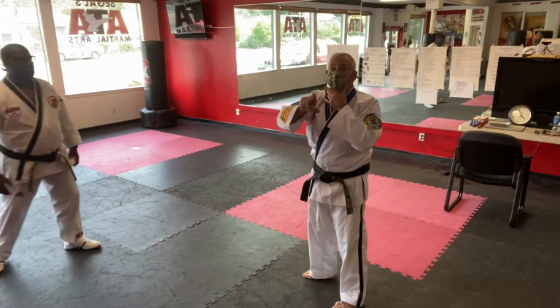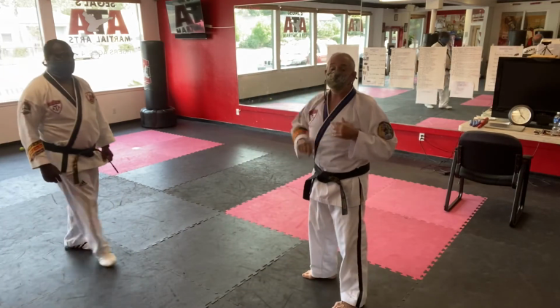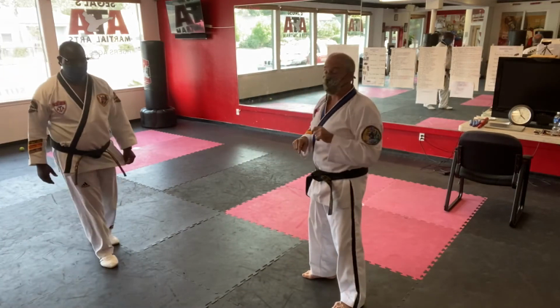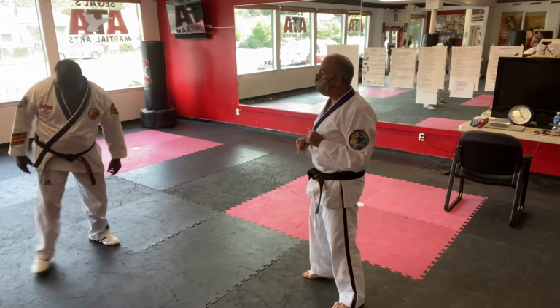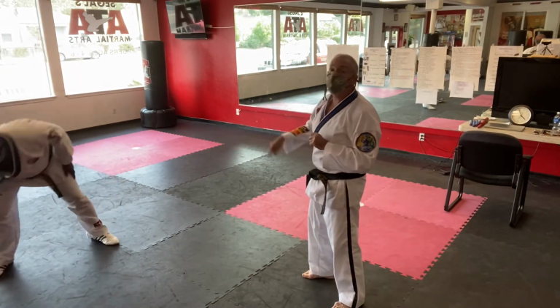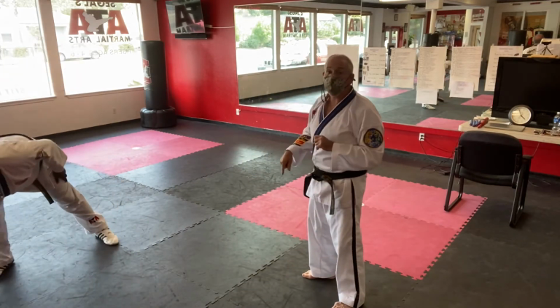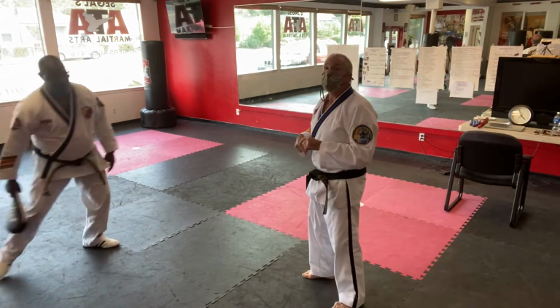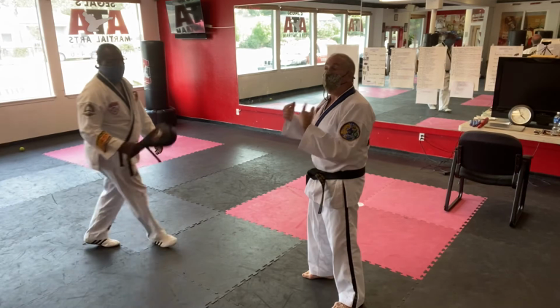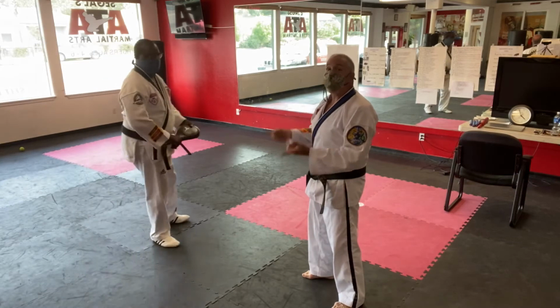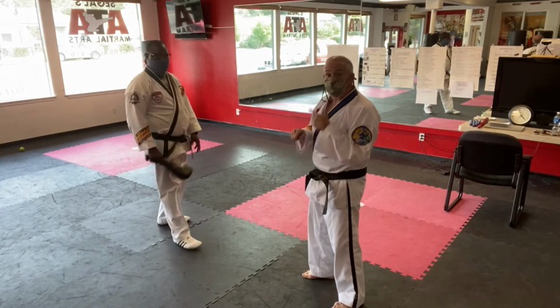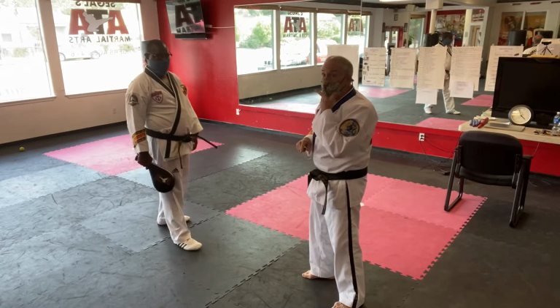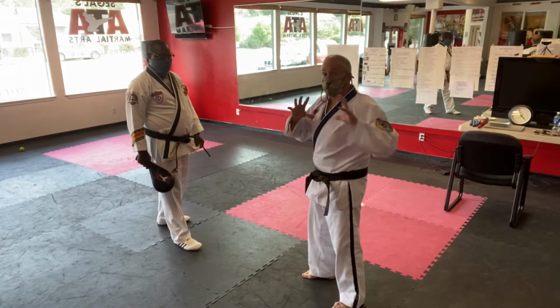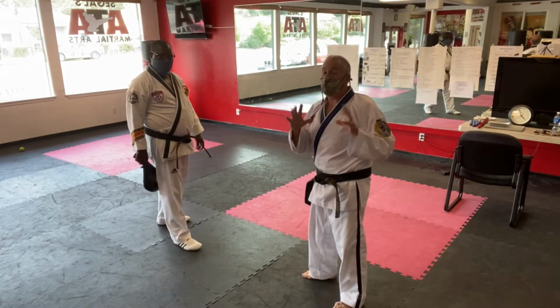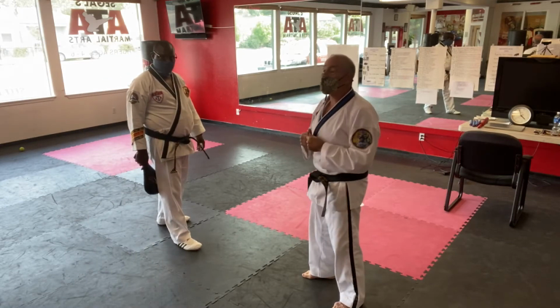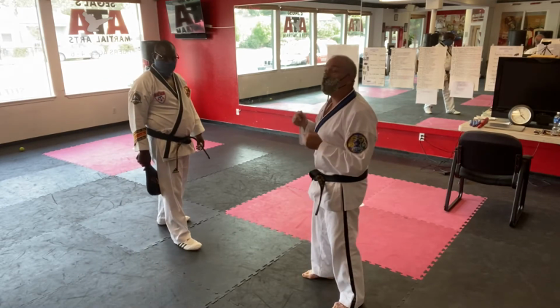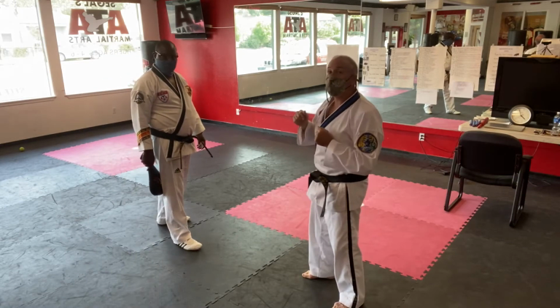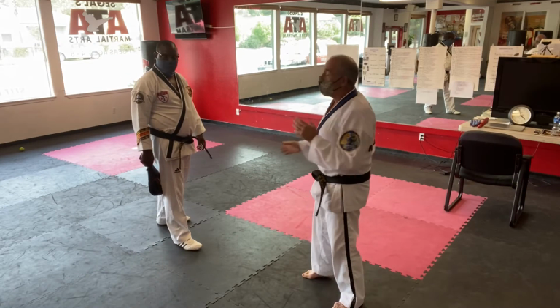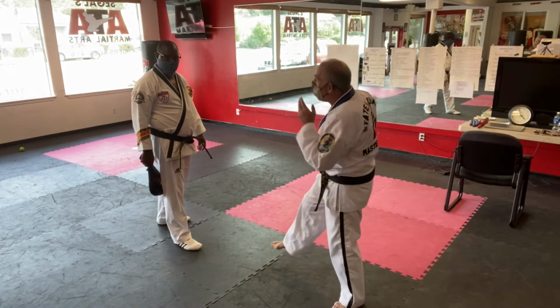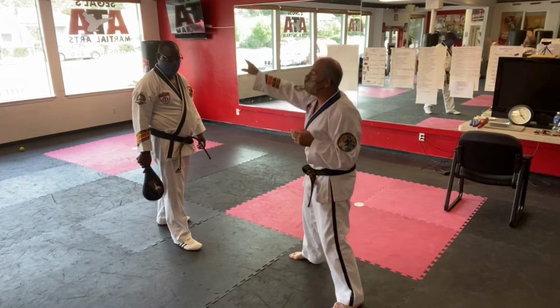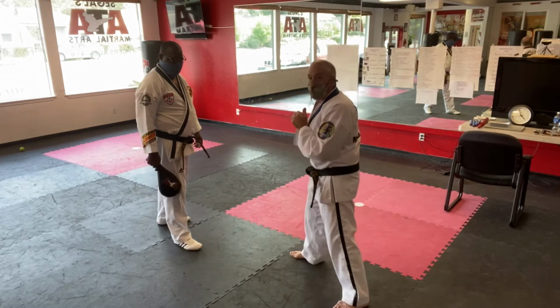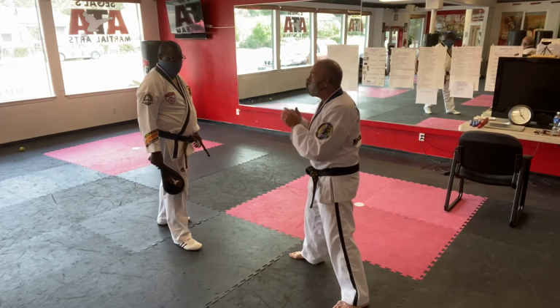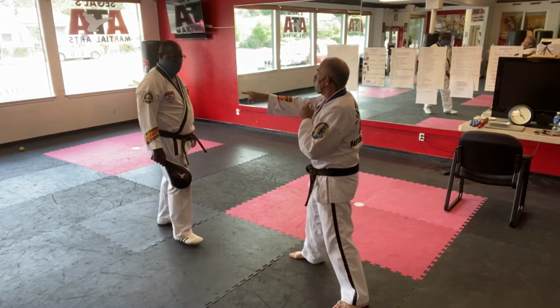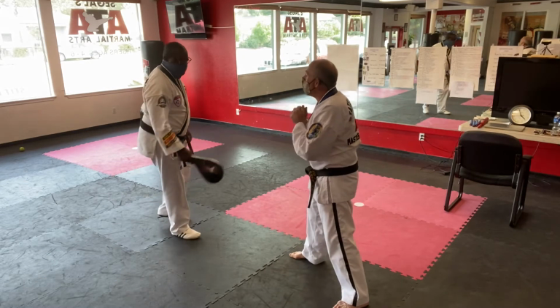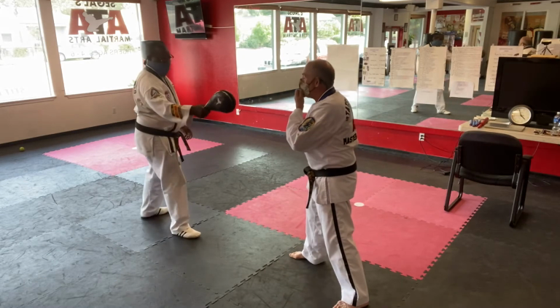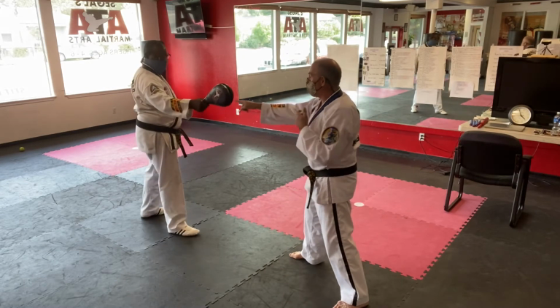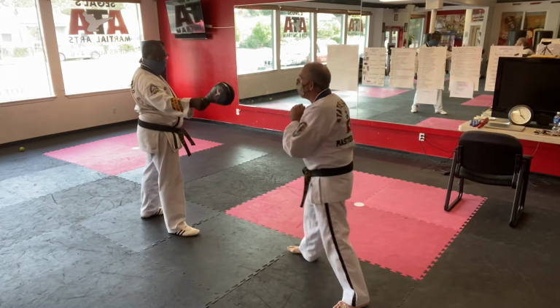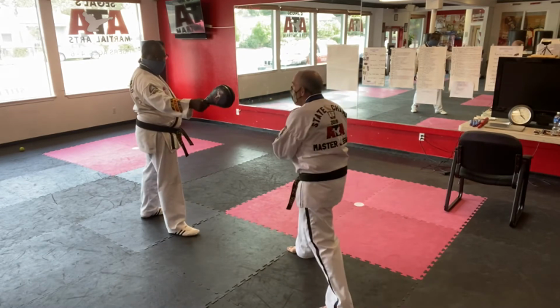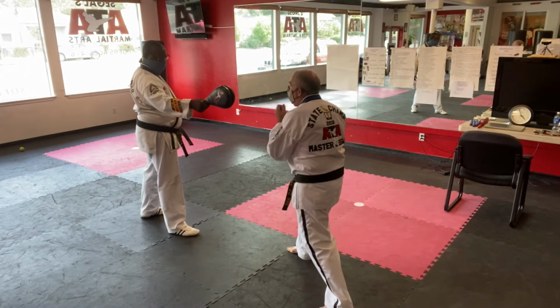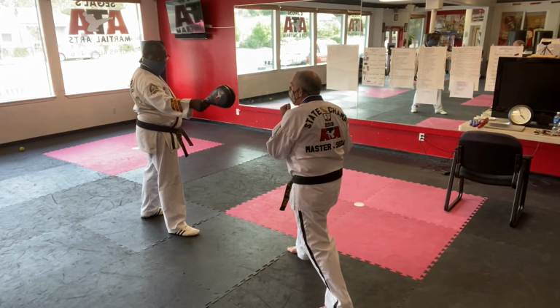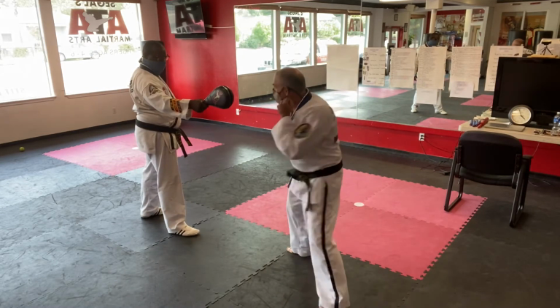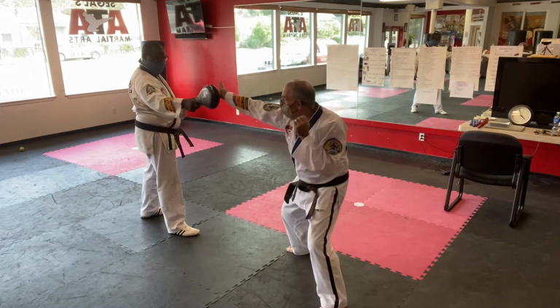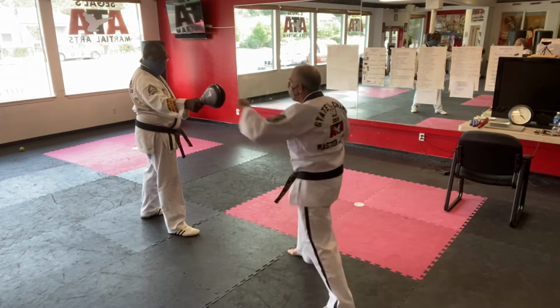Now that backhand strike, we're going to be using again in a different drill. This is the same five-move segment, but now we're starting from that backhand strike. Holding a pillow or a target, we're going to work on the speed of the ridge hand.